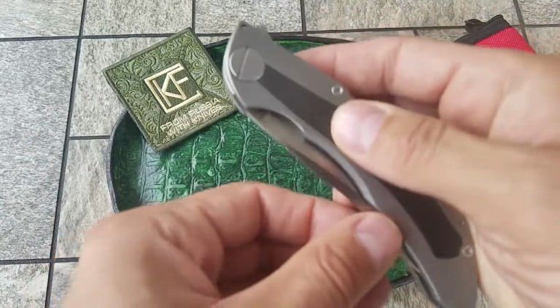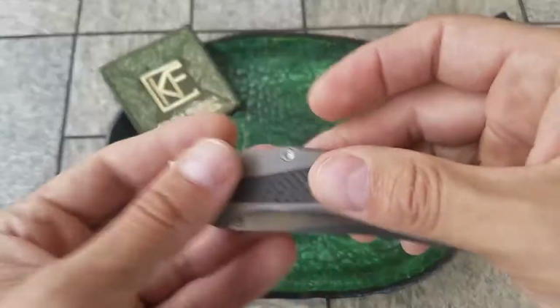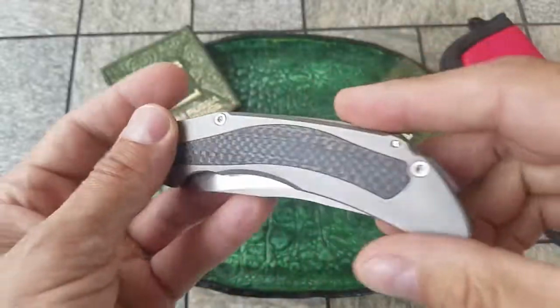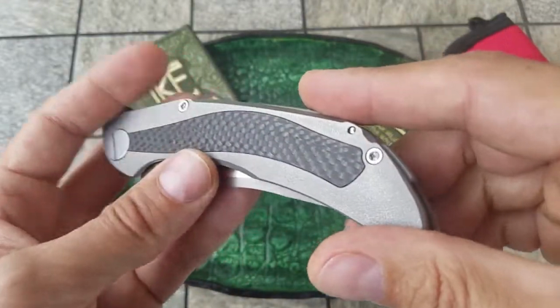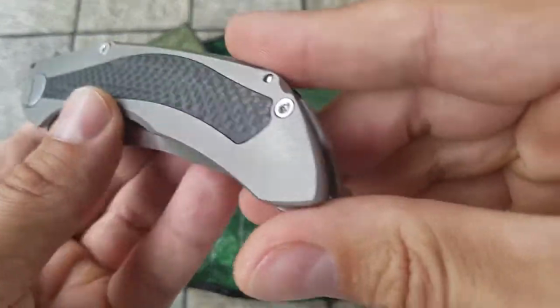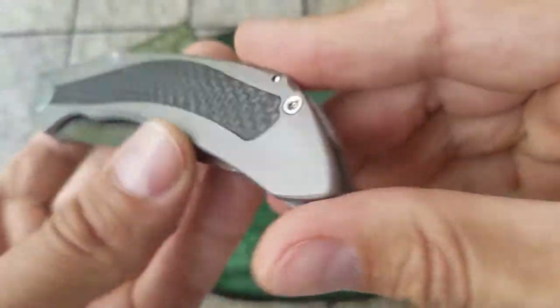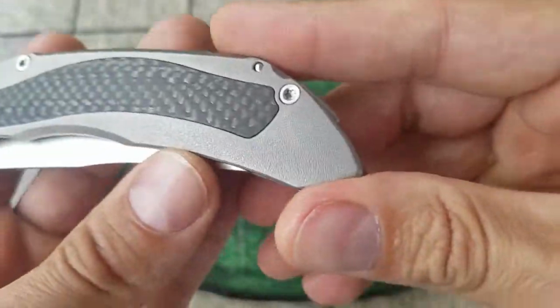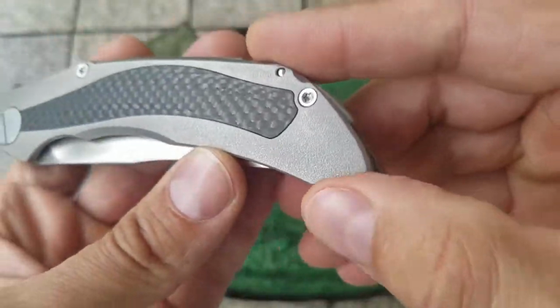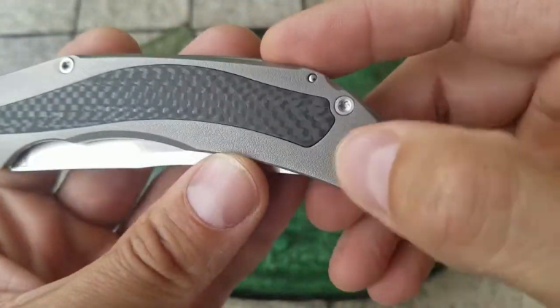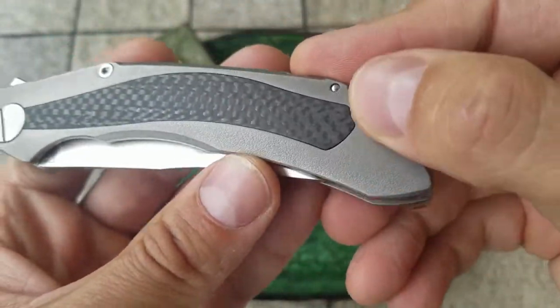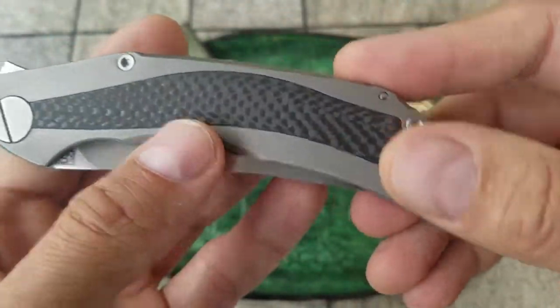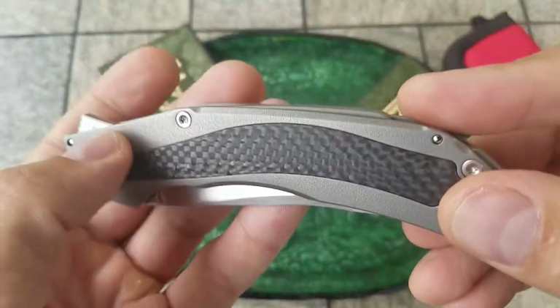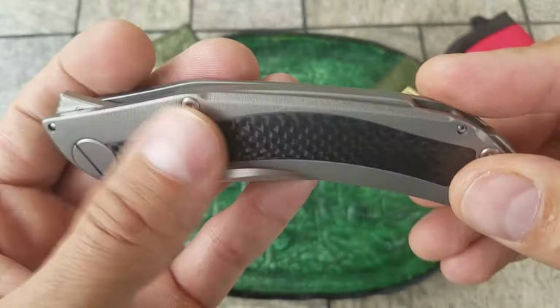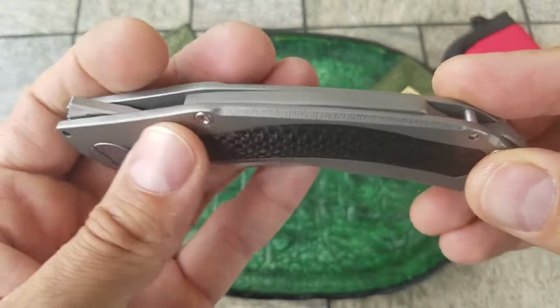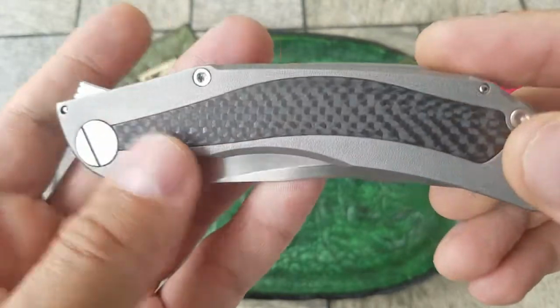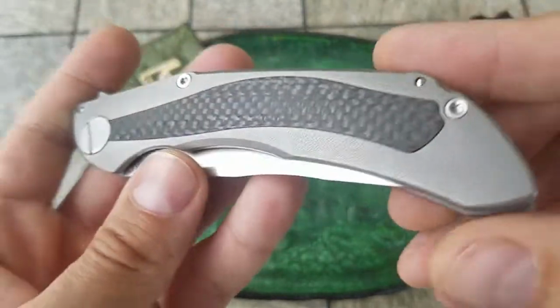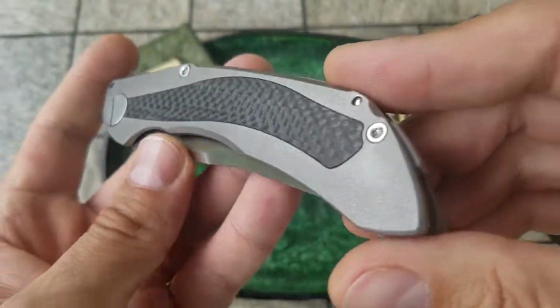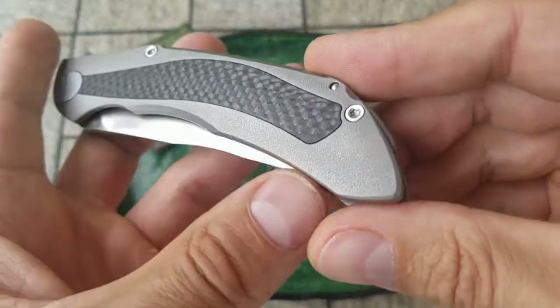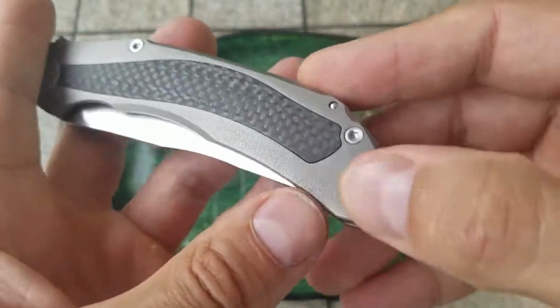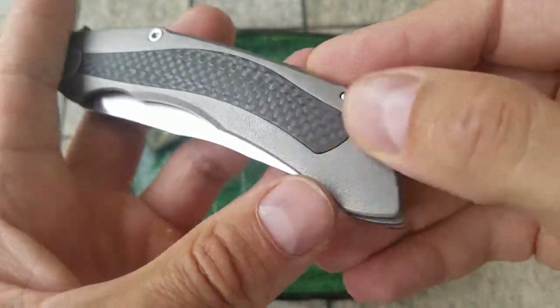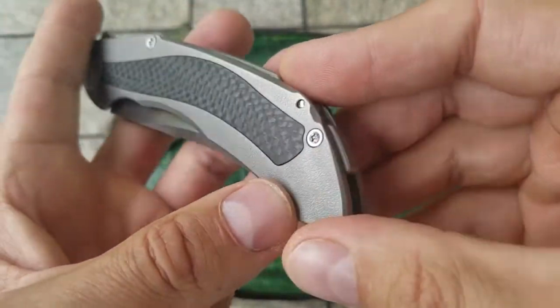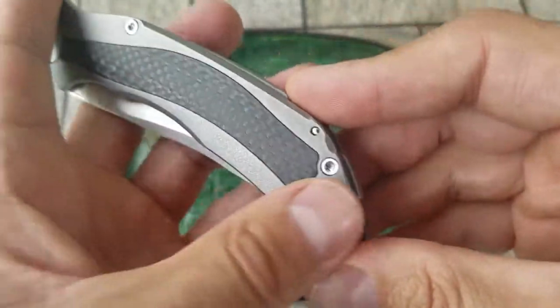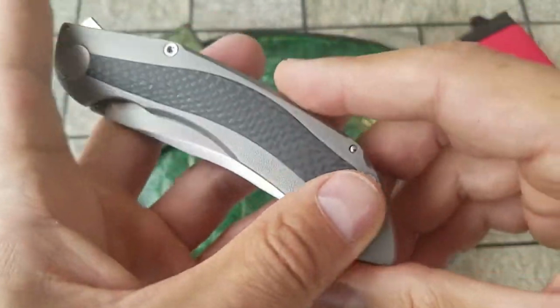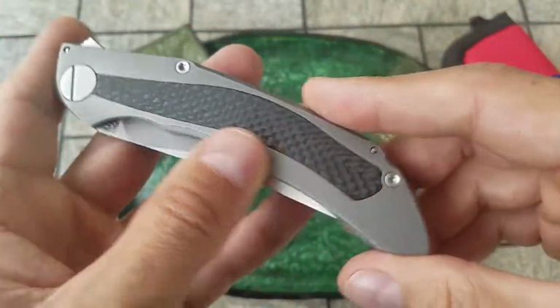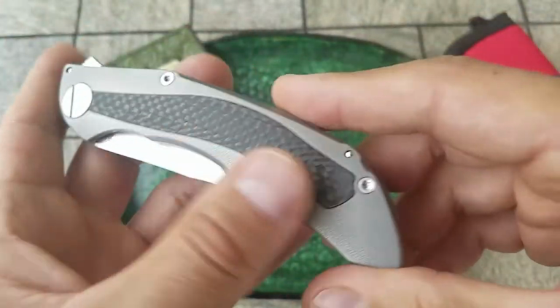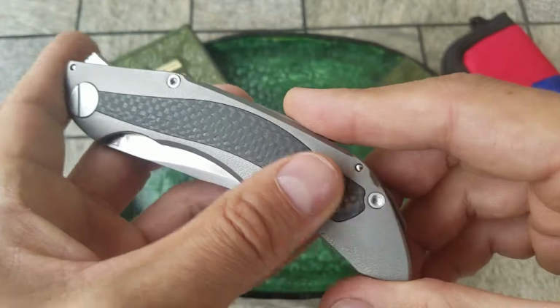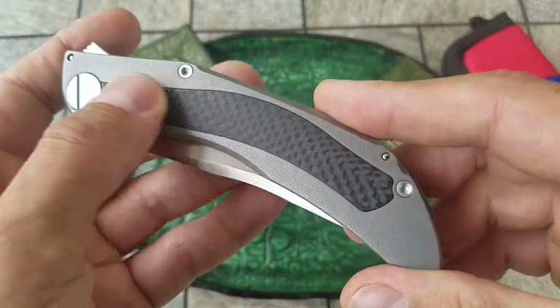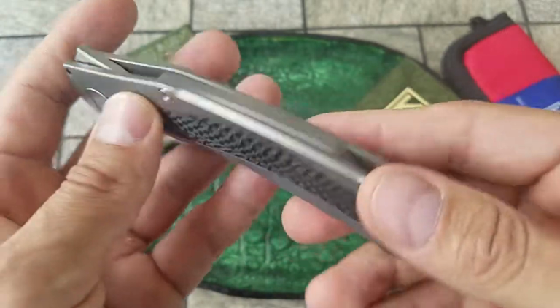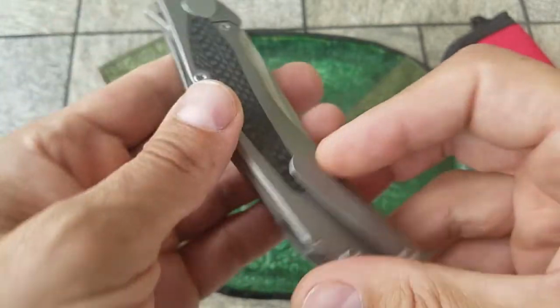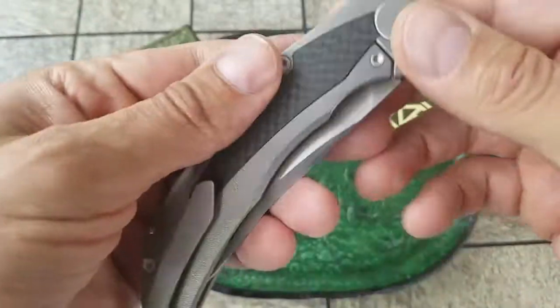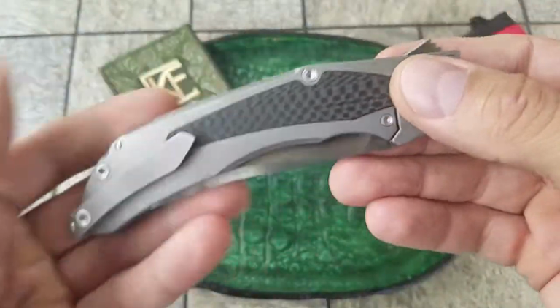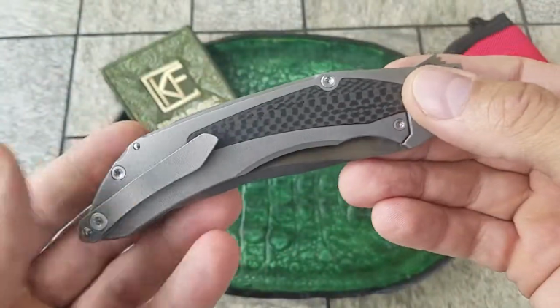The handles are titanium, with a very interesting orange peel look and carbon fiber inserts on both sides.